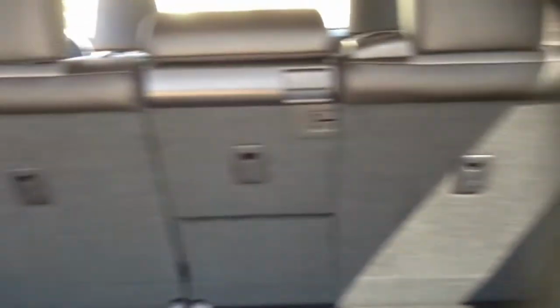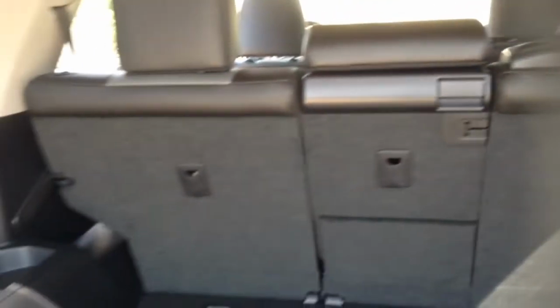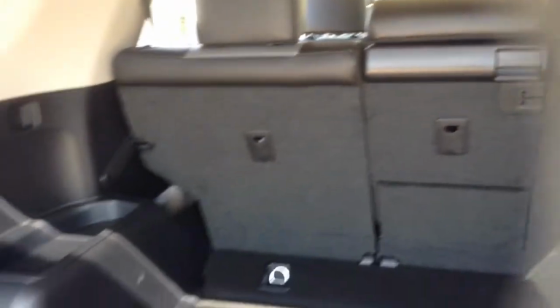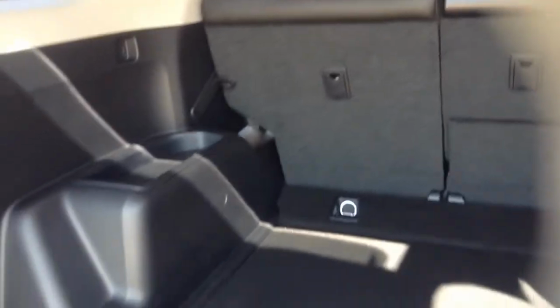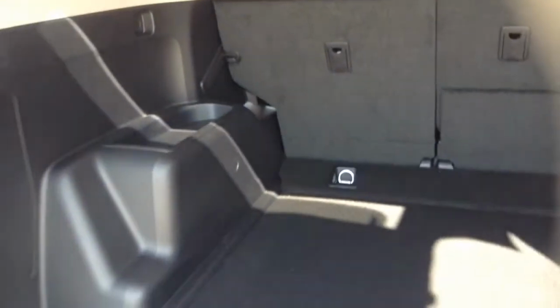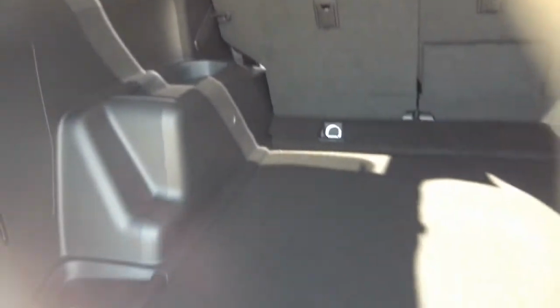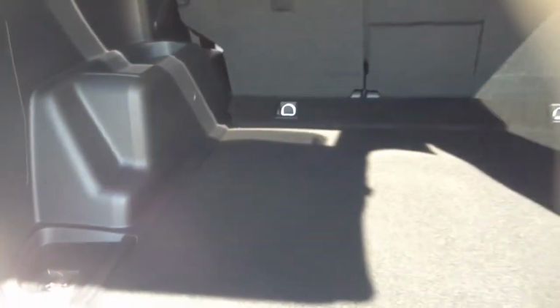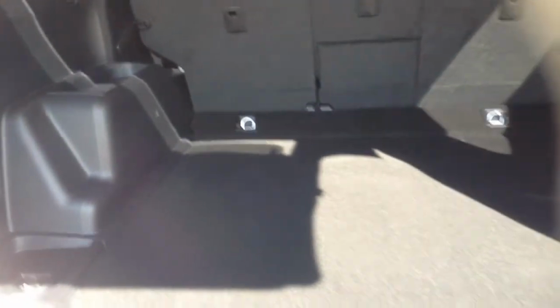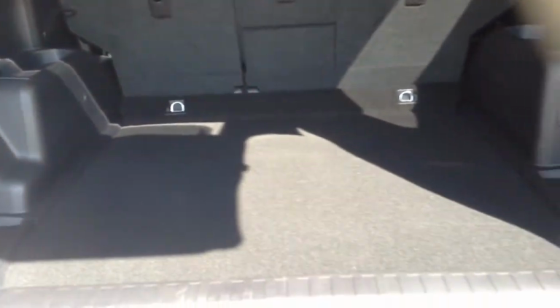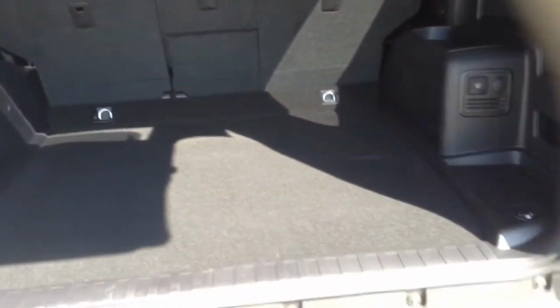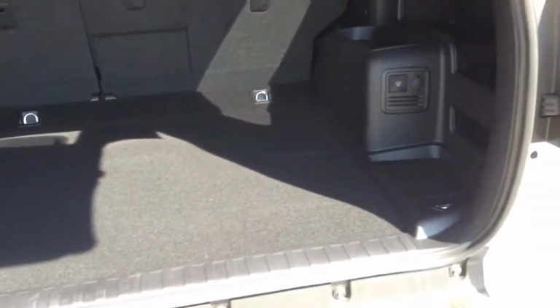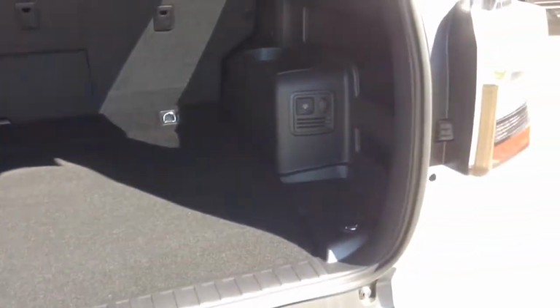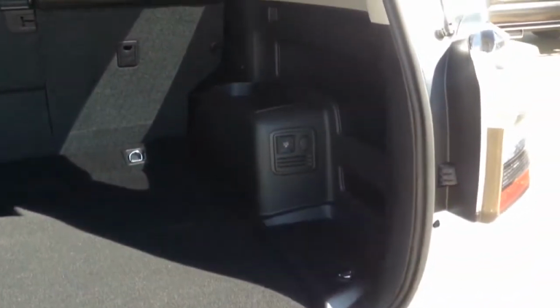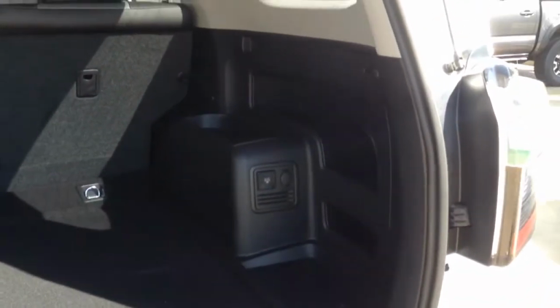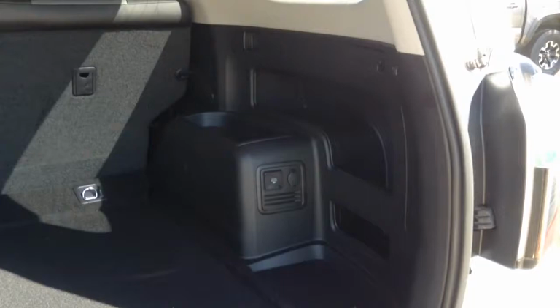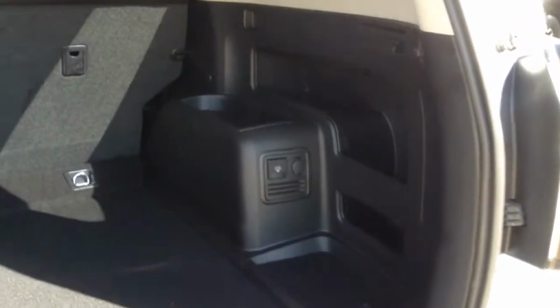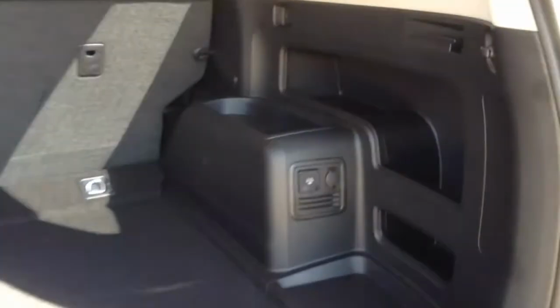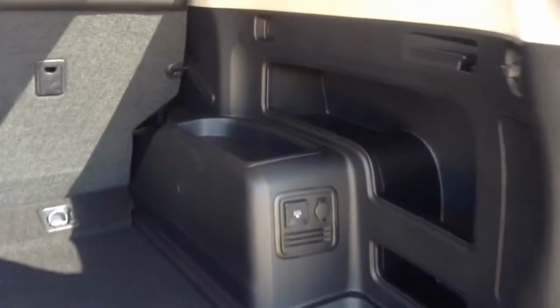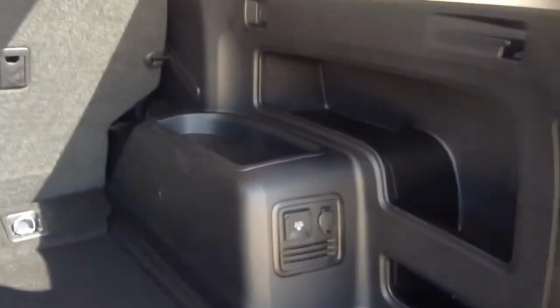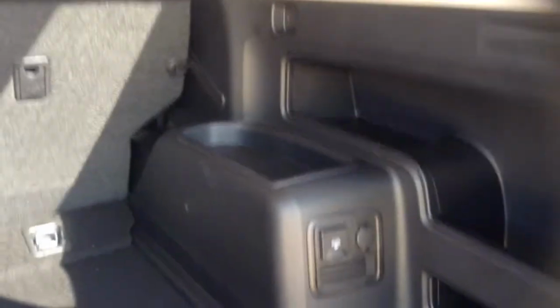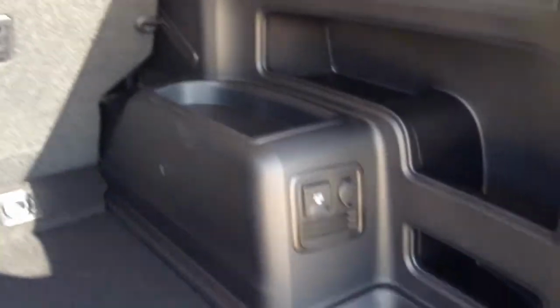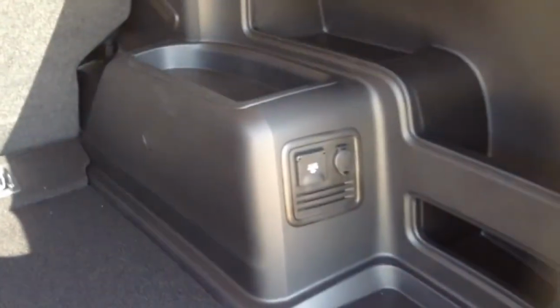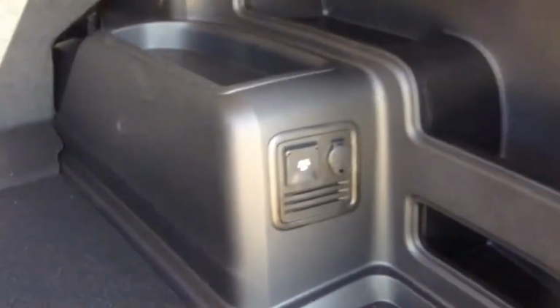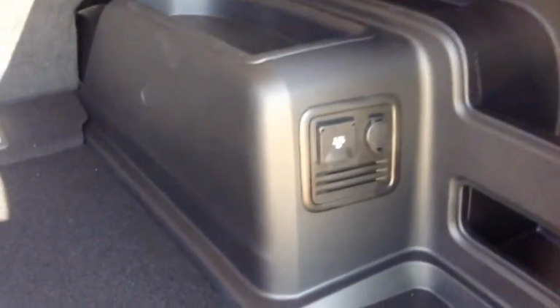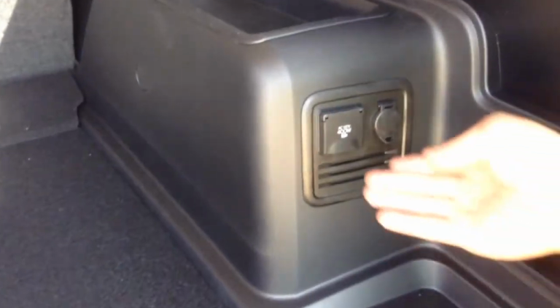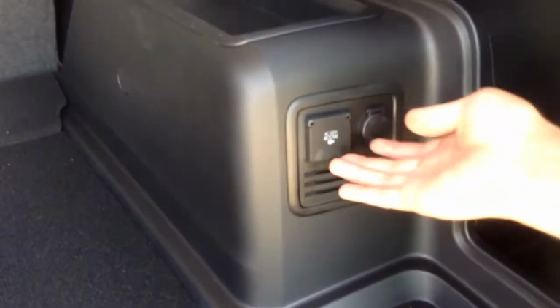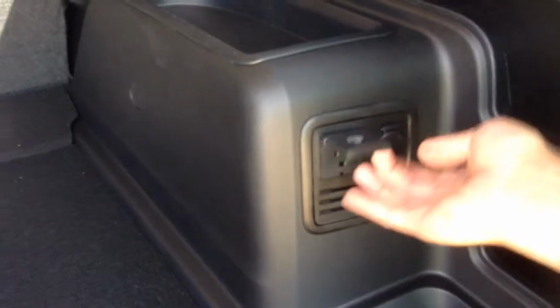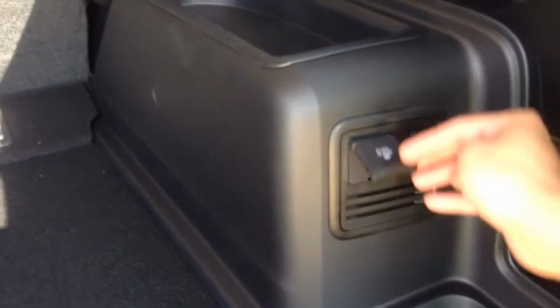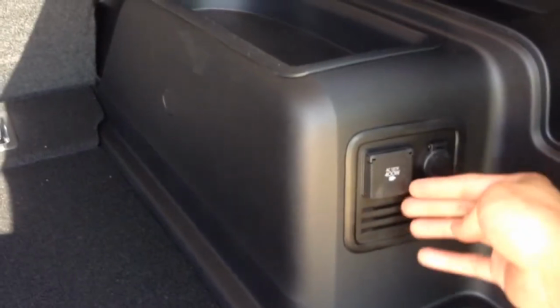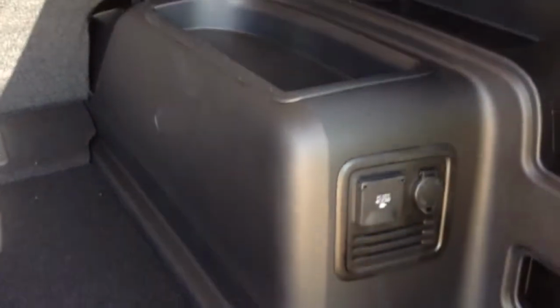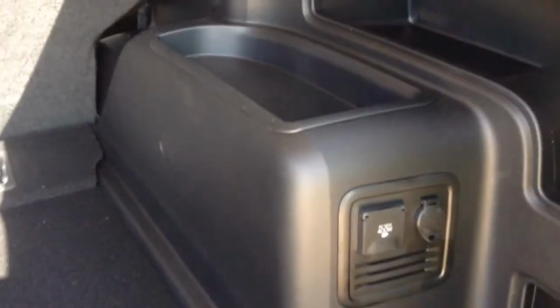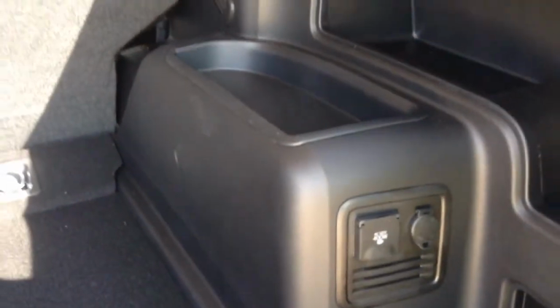Tons of room here in the back, whether you're going camping, fishing, or whatever you like to do. We also get a 400-watt, 120-volt outlet back there.